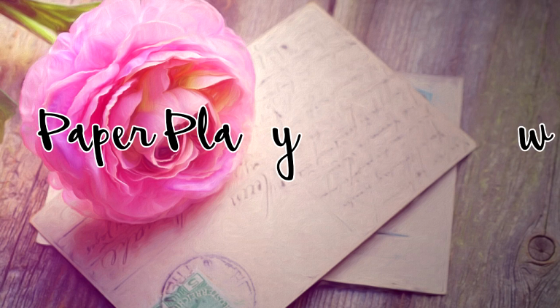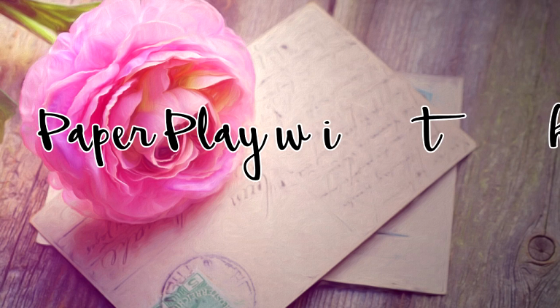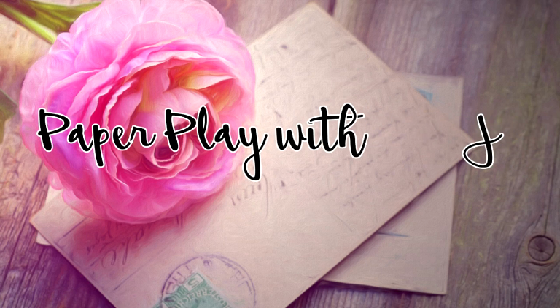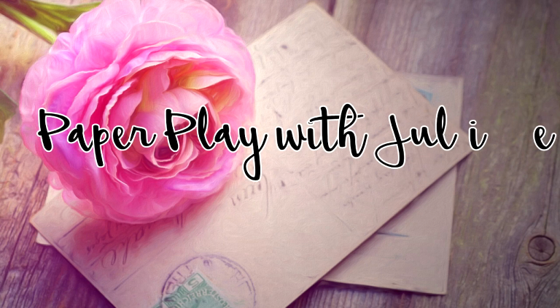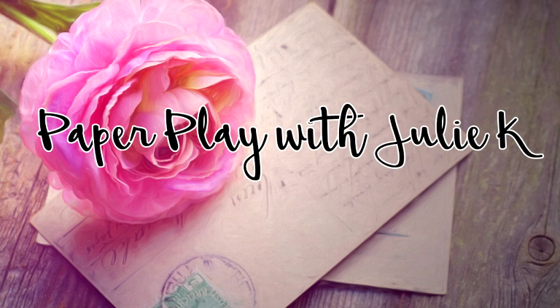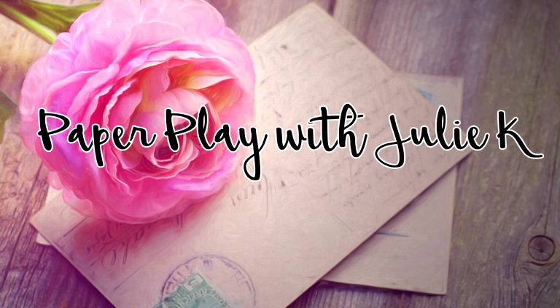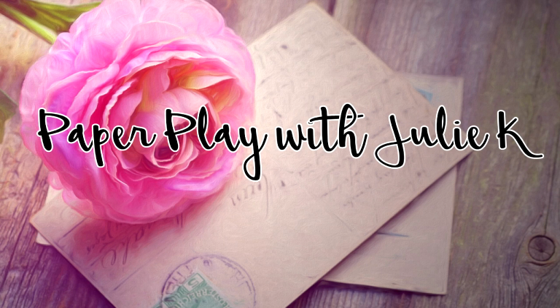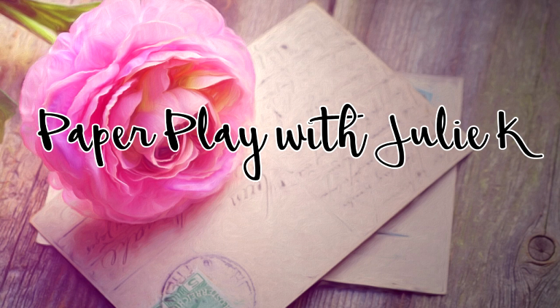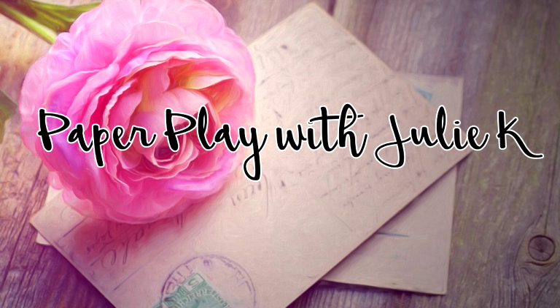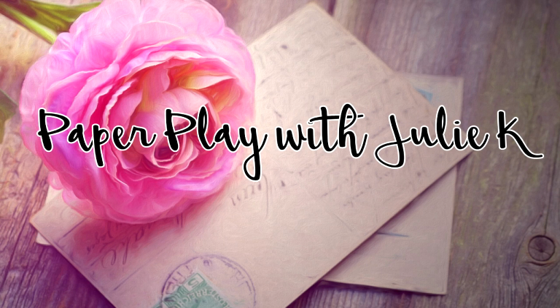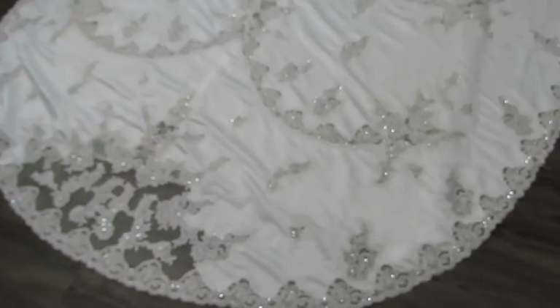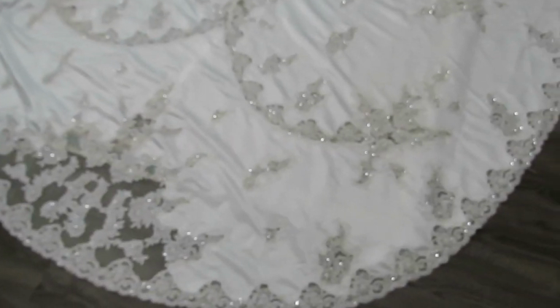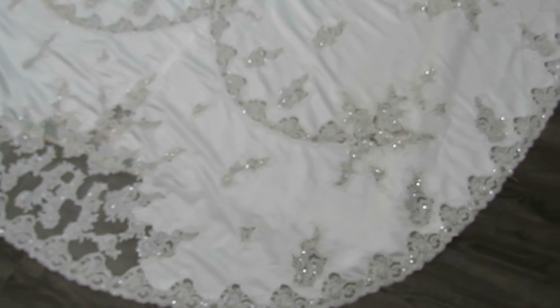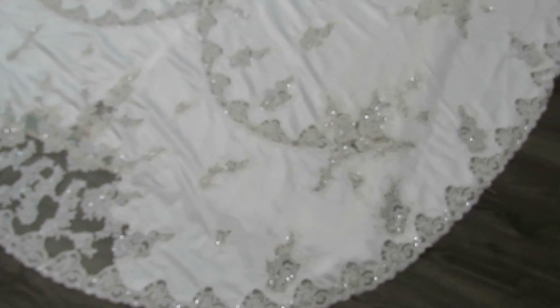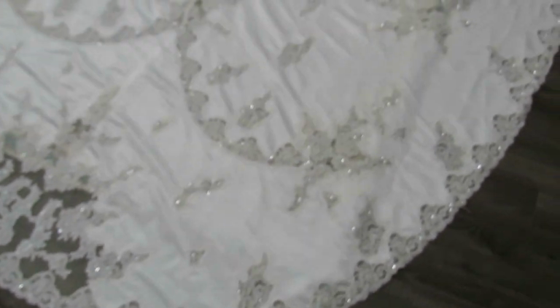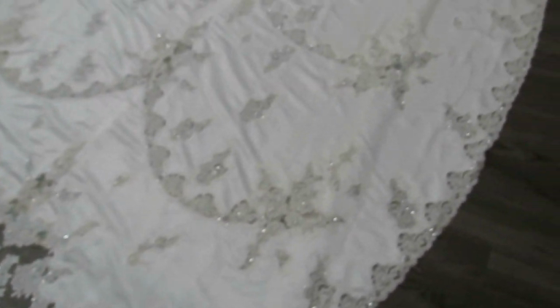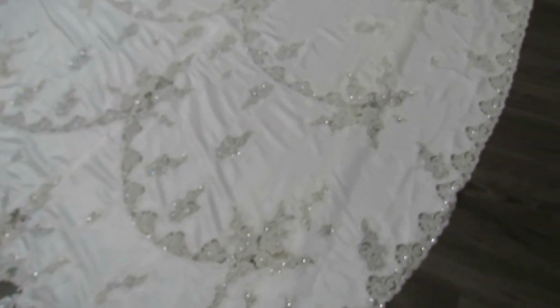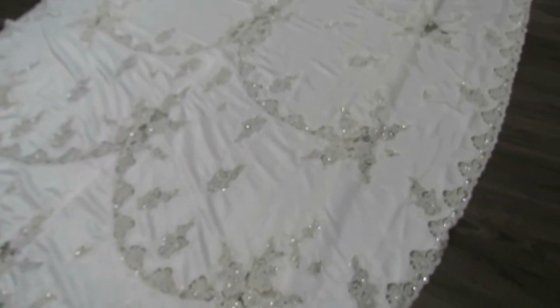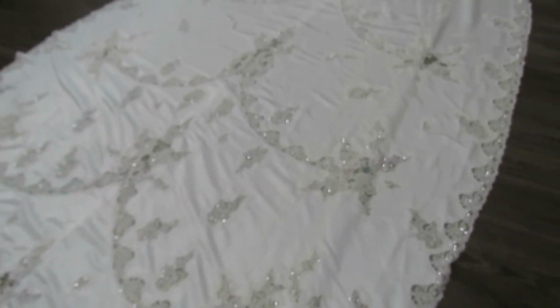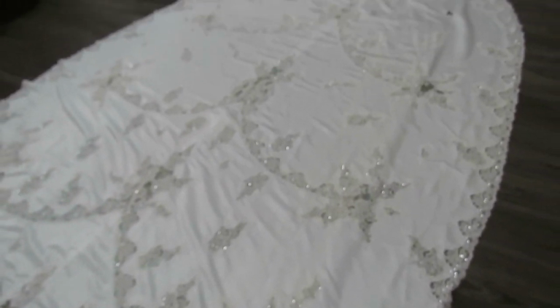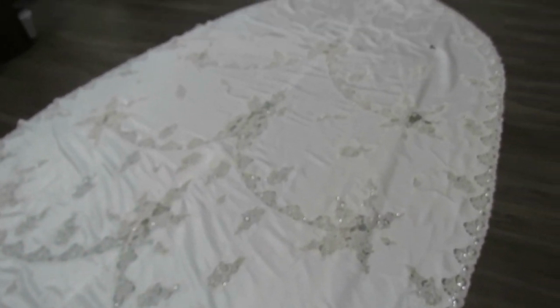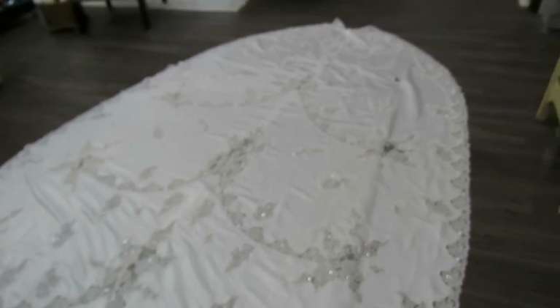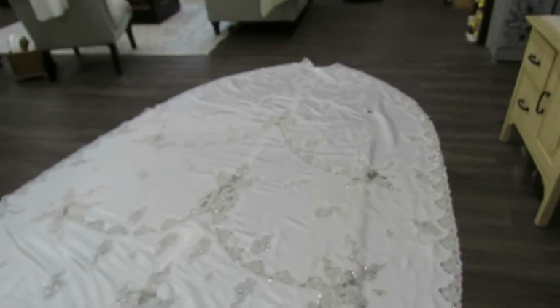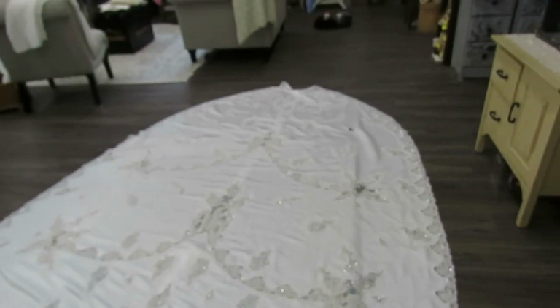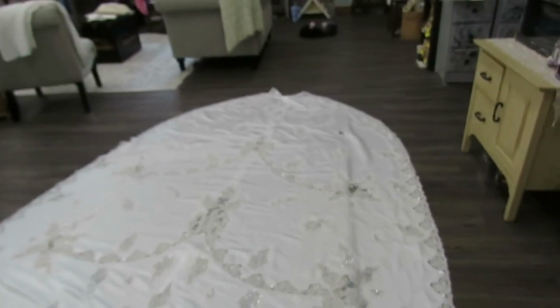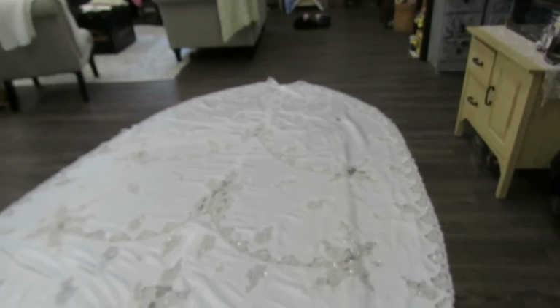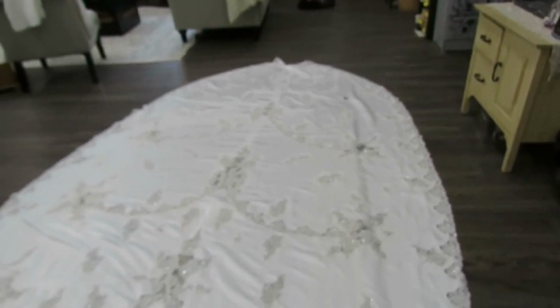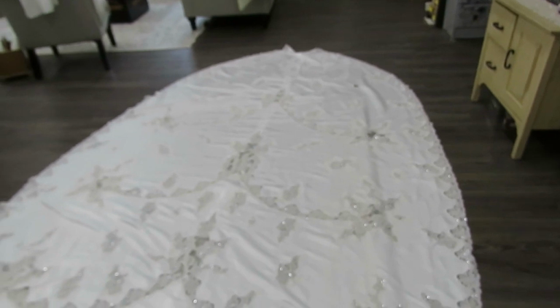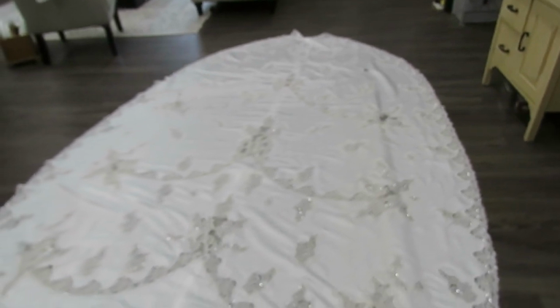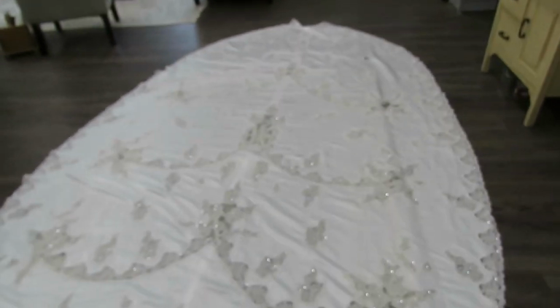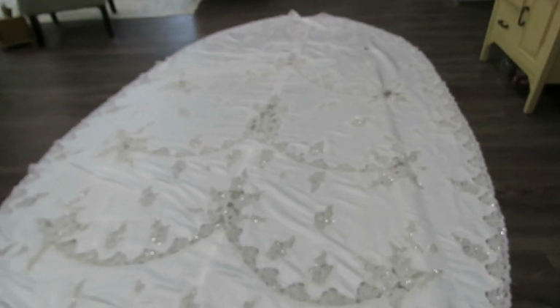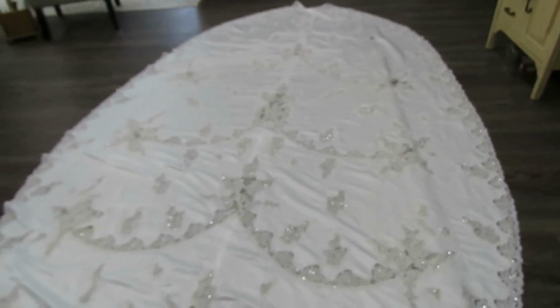Hello and welcome to Paper Plays Julie Kay. Welcome crafty friends. Thank you so much for stopping by to check out my latest video.